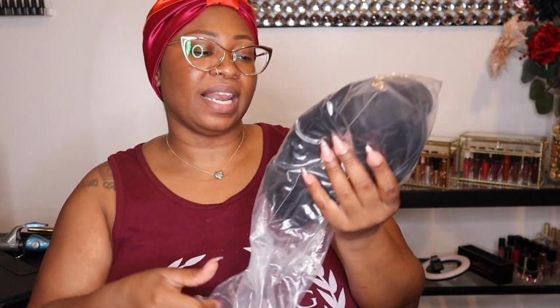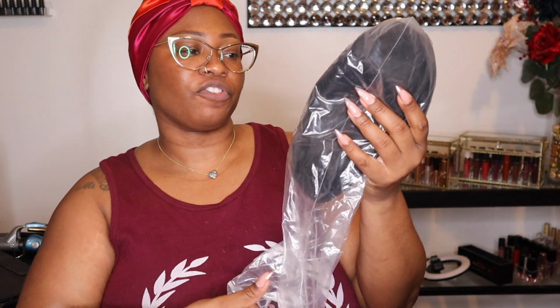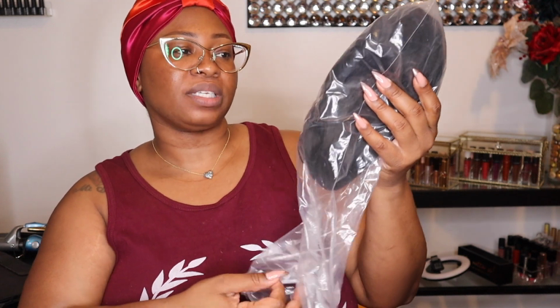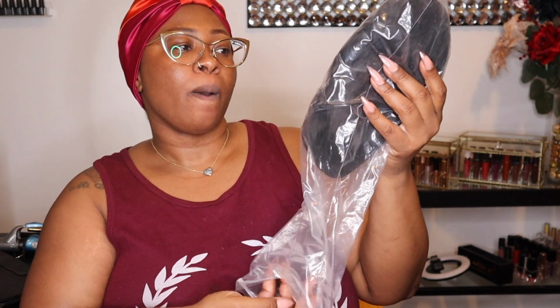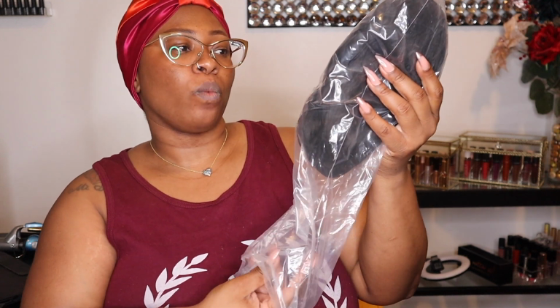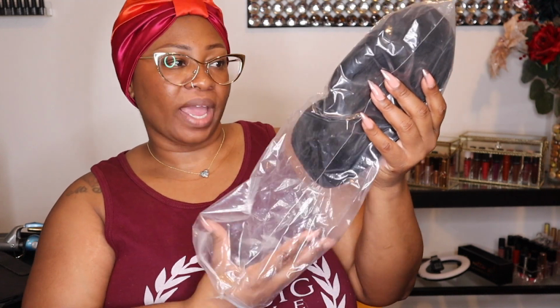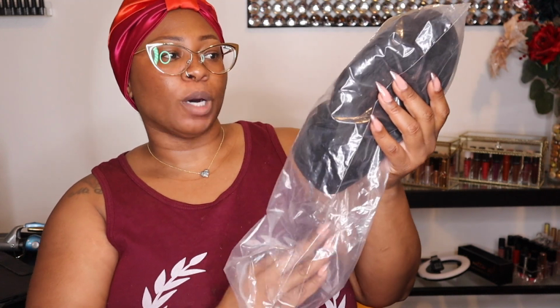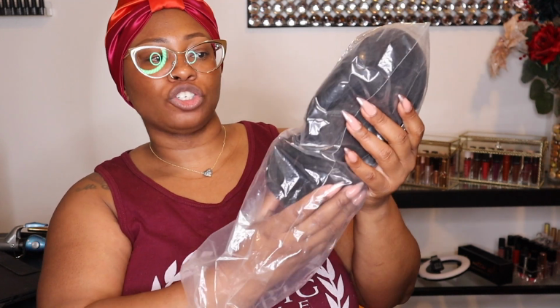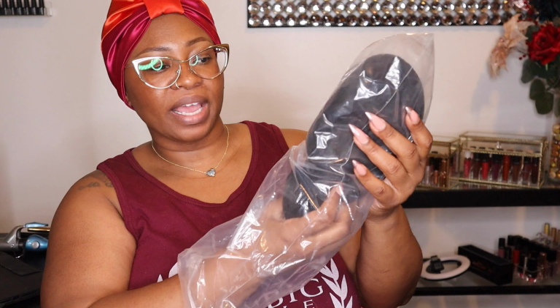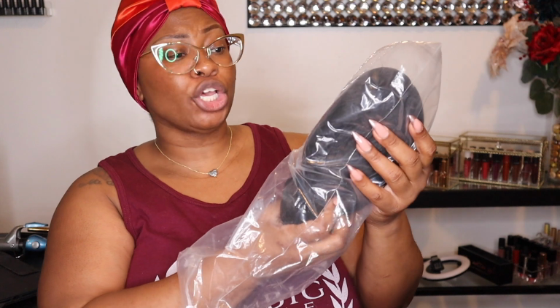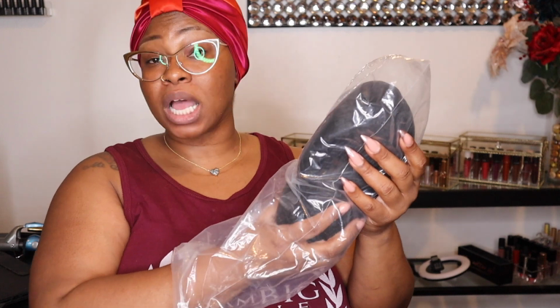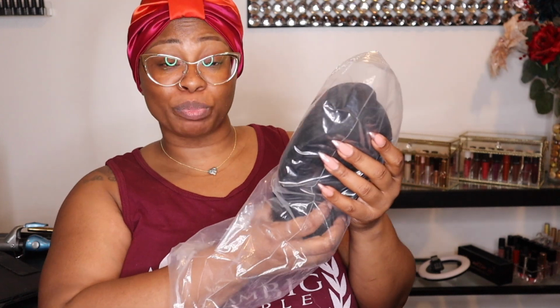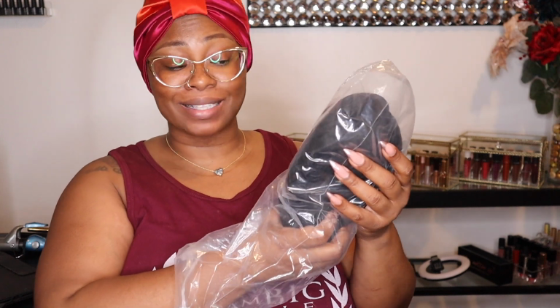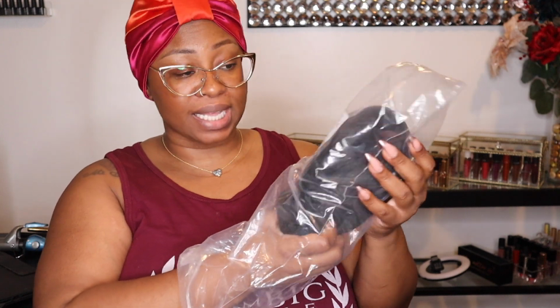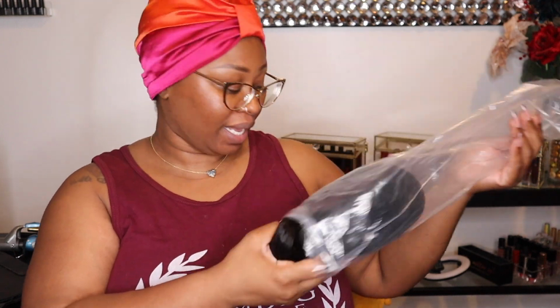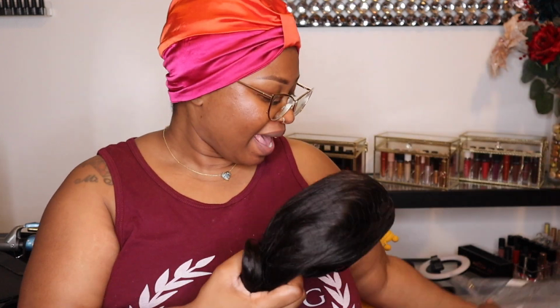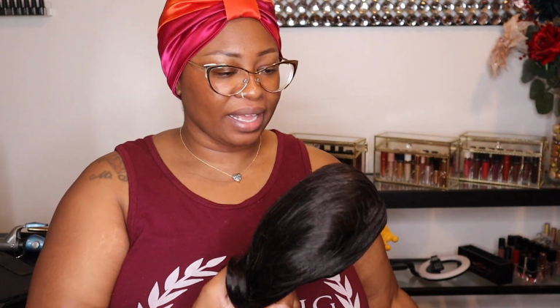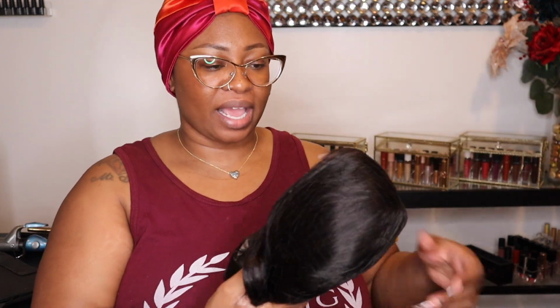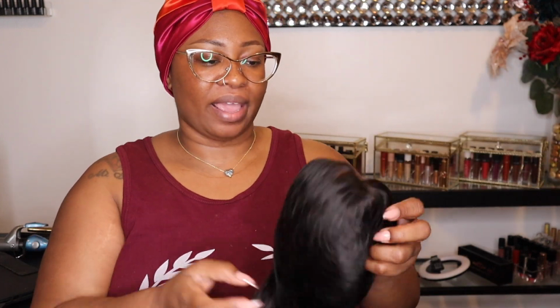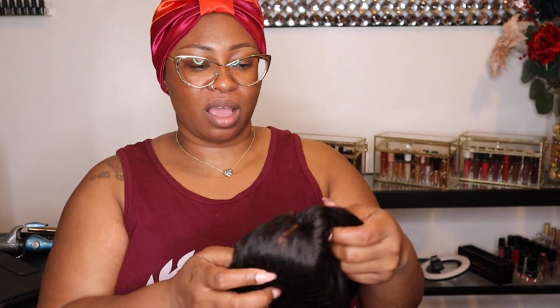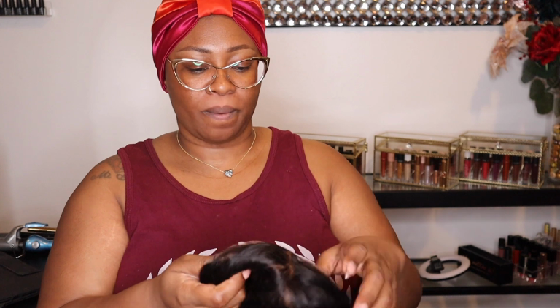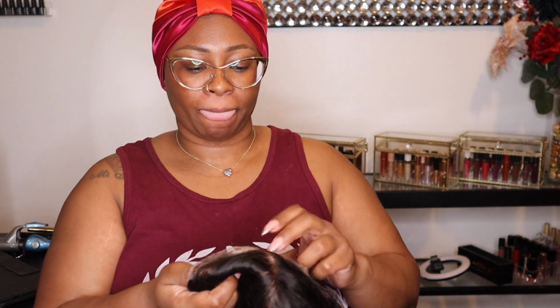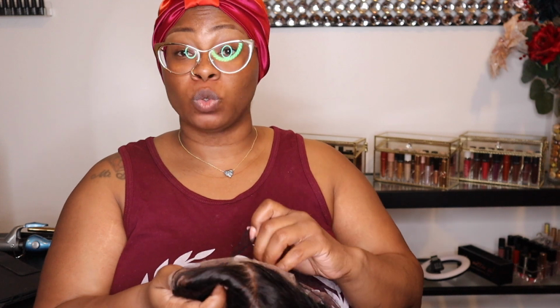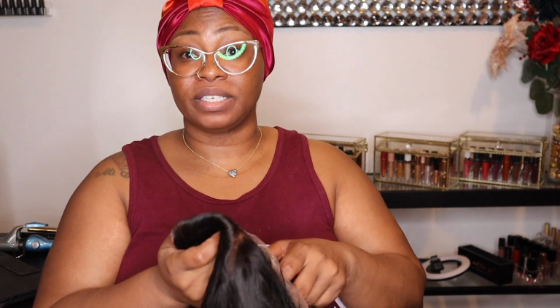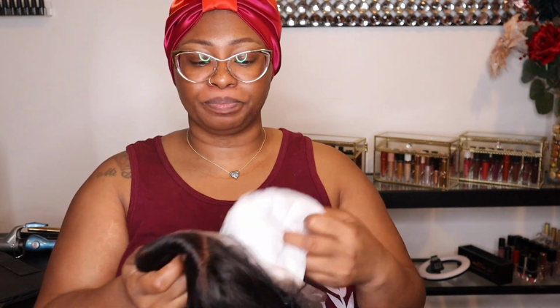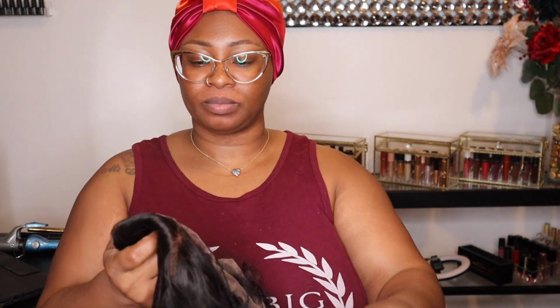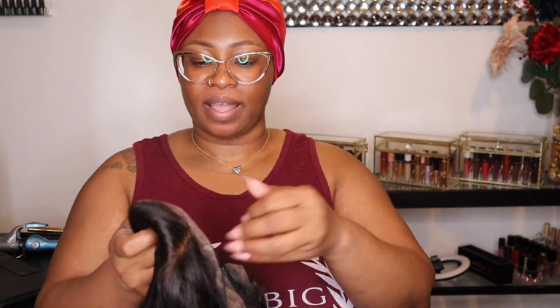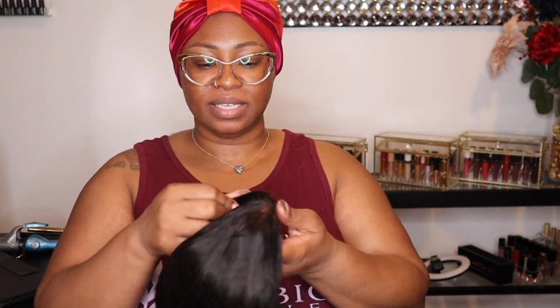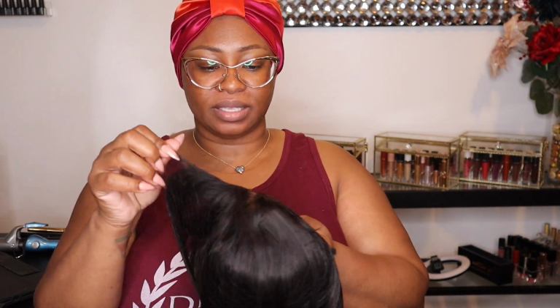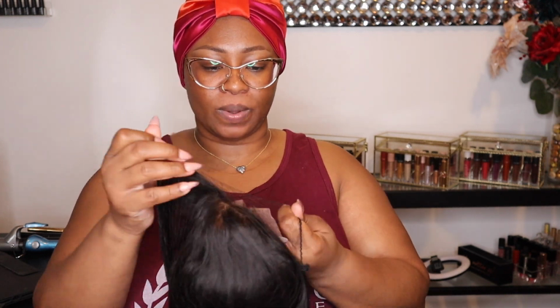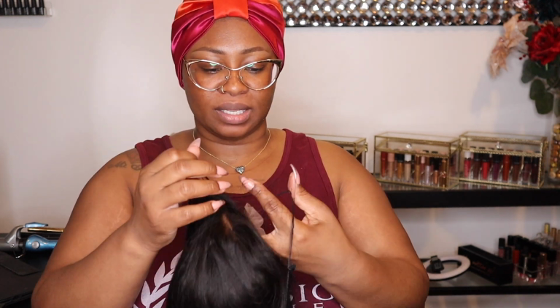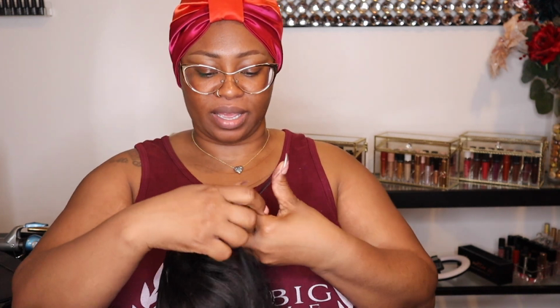Let me show you all the hair. This is the A Tina Hair Crystal Lace 13x4 front lace front wig bob straight. It is 200 percent density and it is a 12 inch. And this is what it looks like.